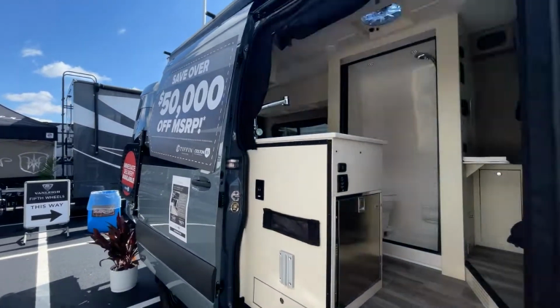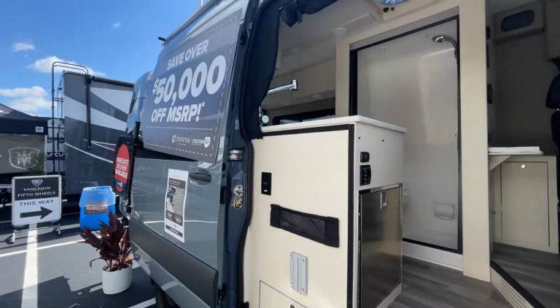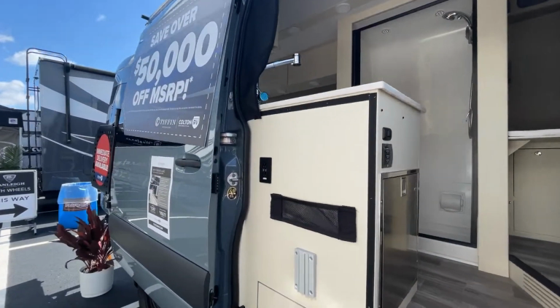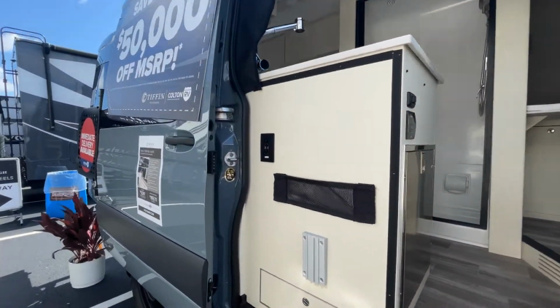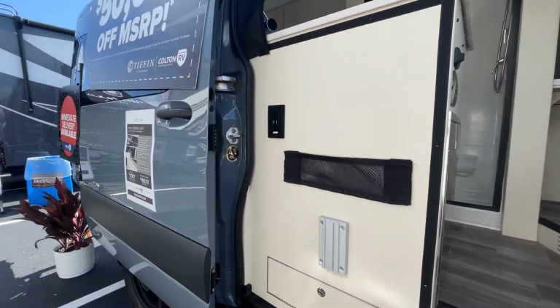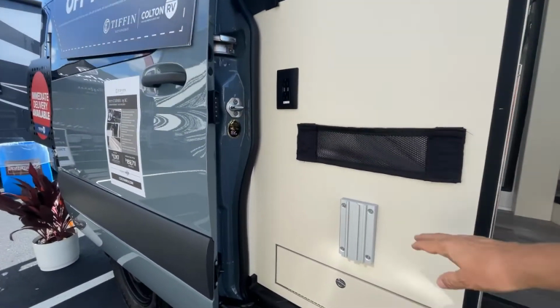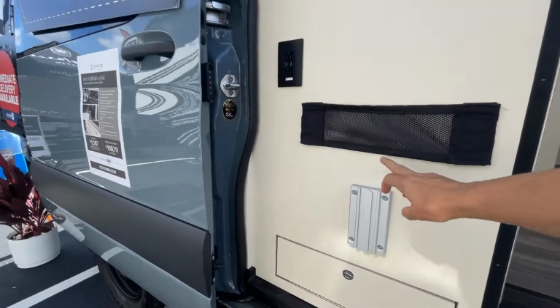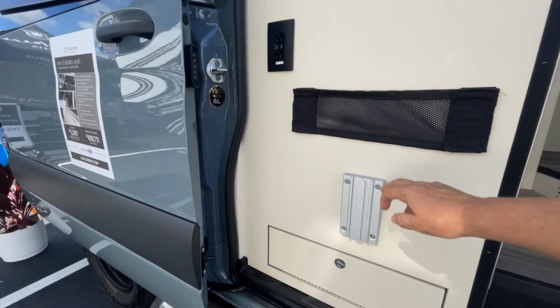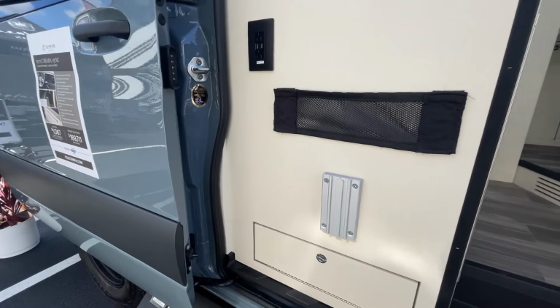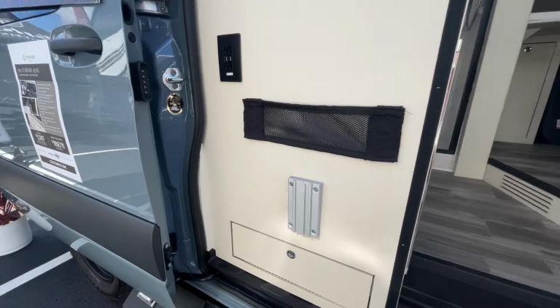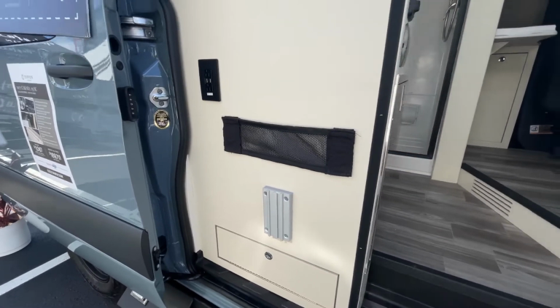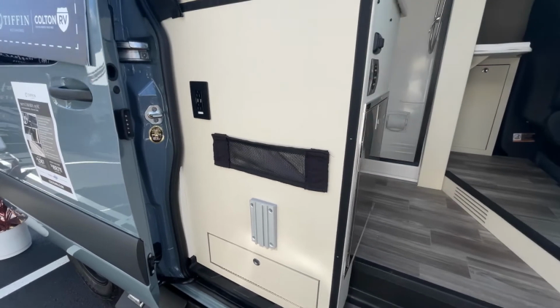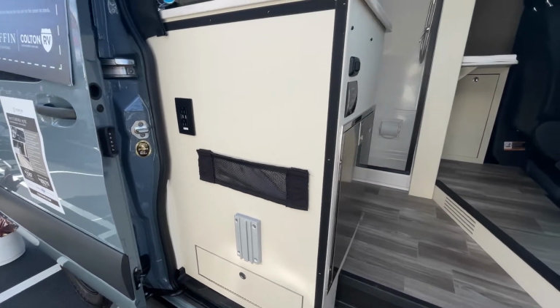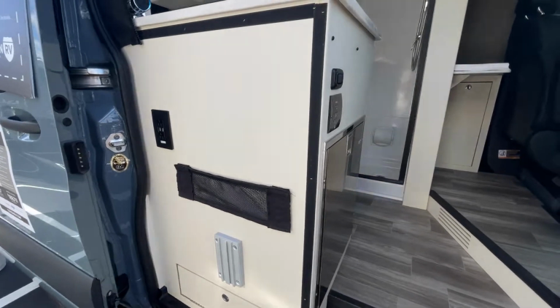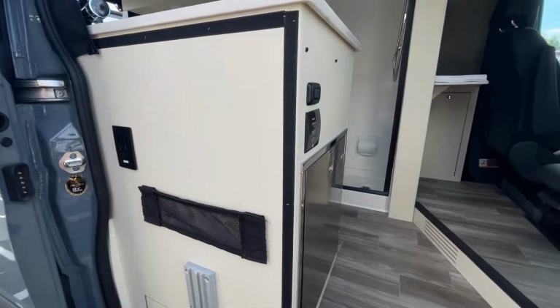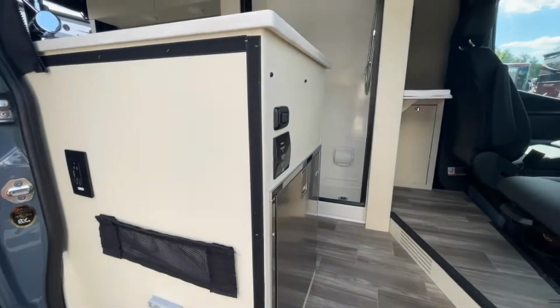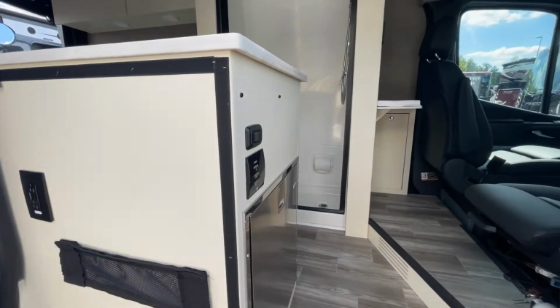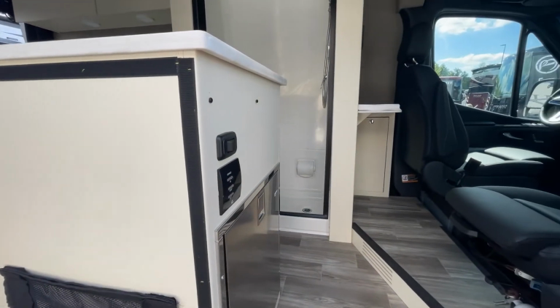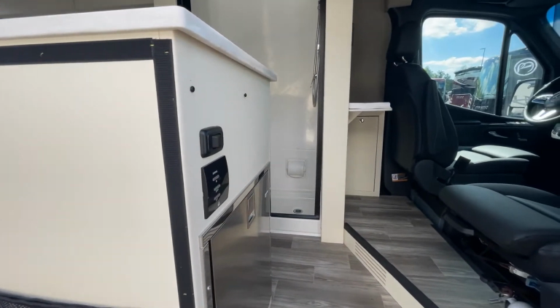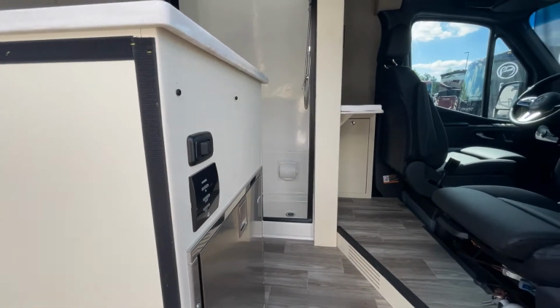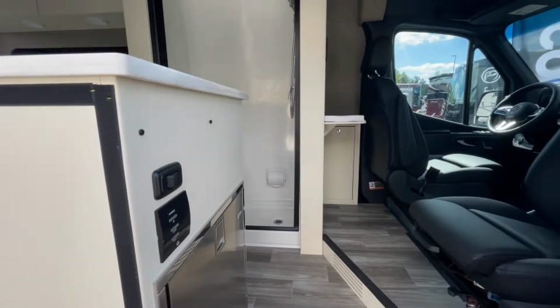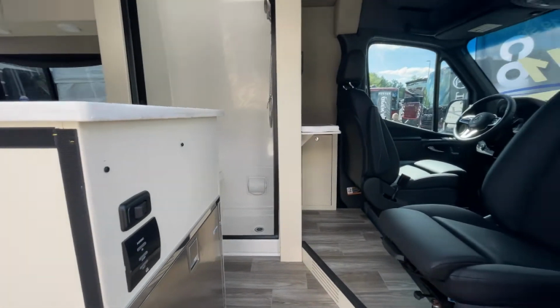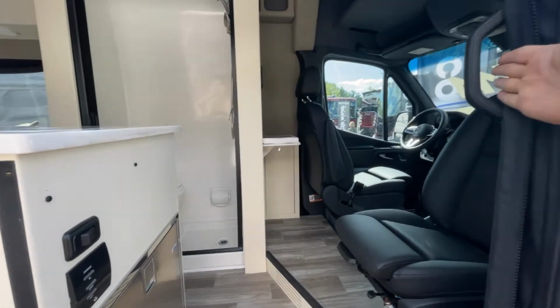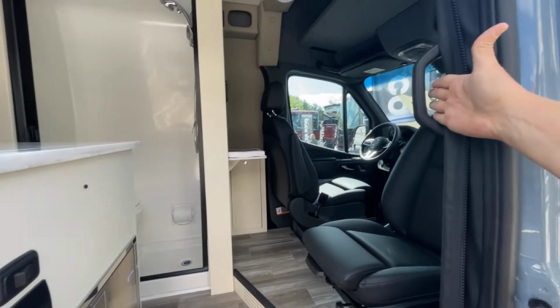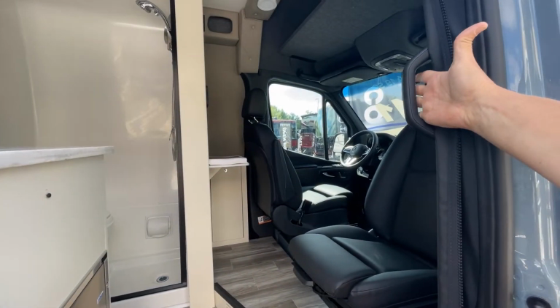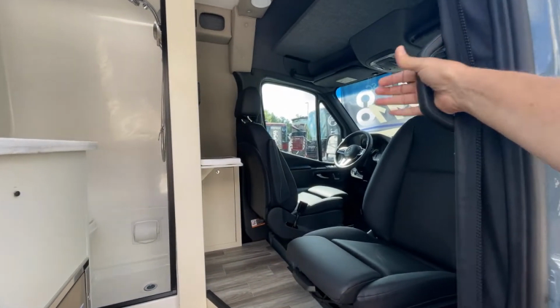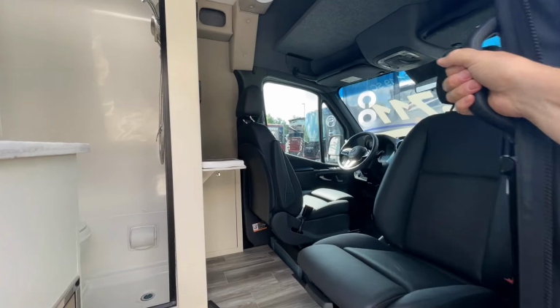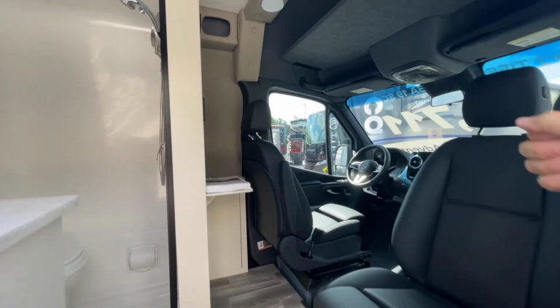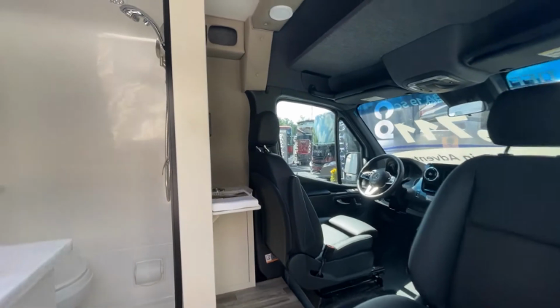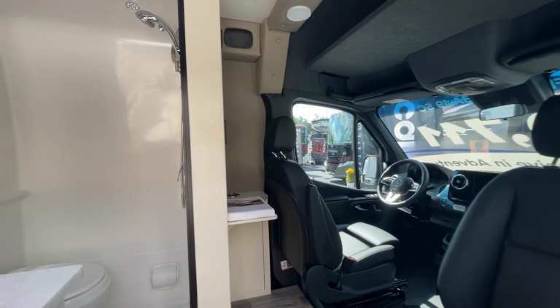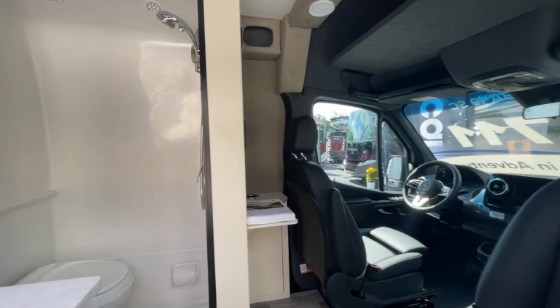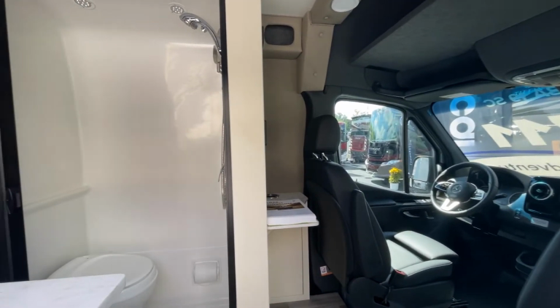You have a lagoon mount out here for your lagoon table. Grab a handle right here going in — very handy.